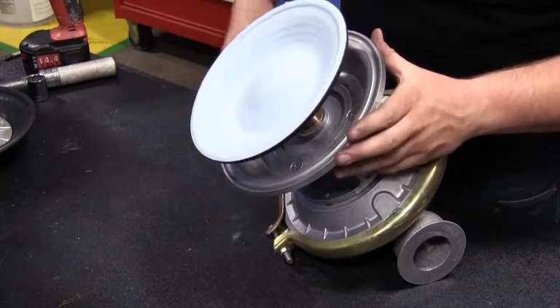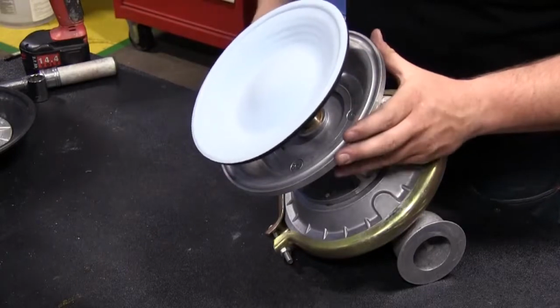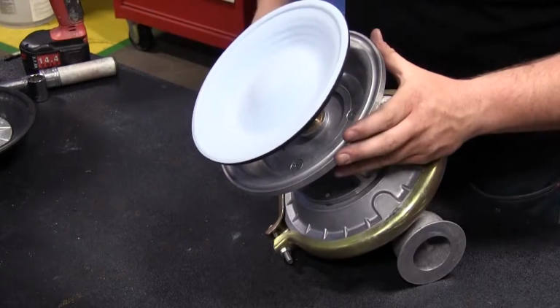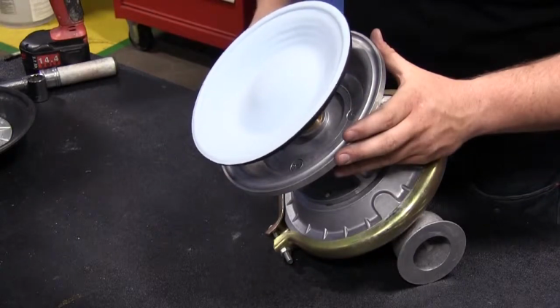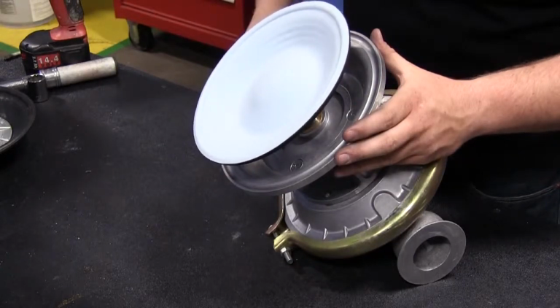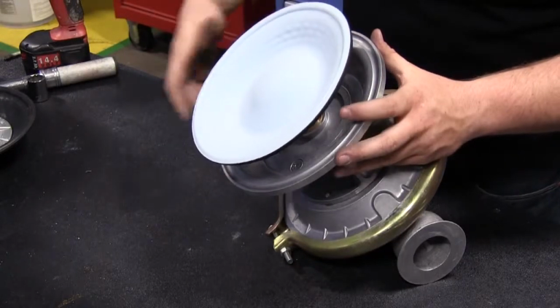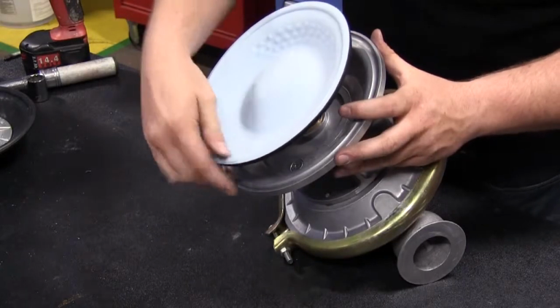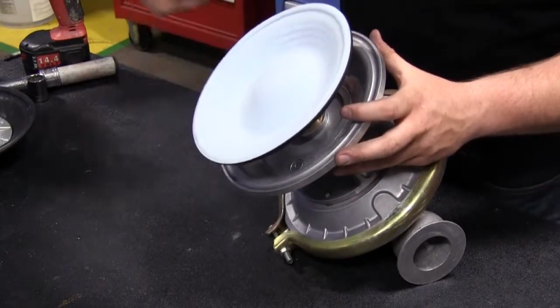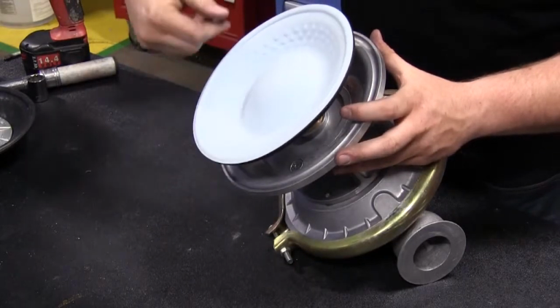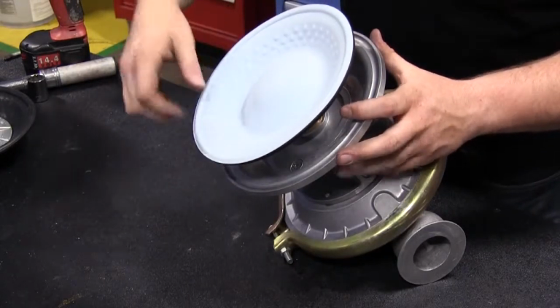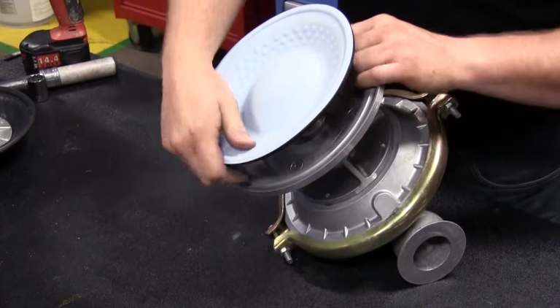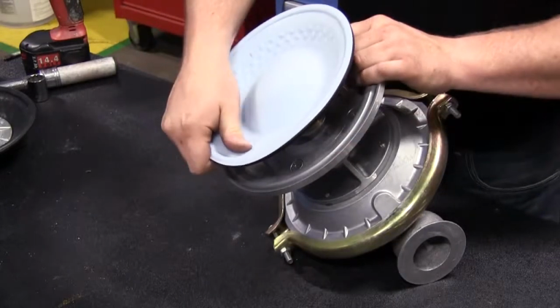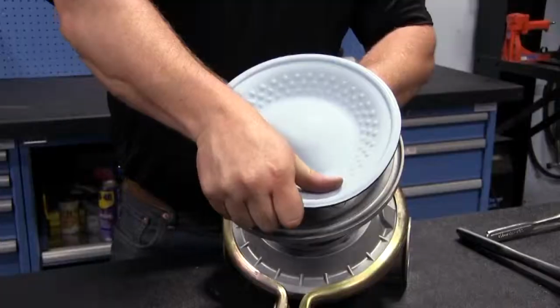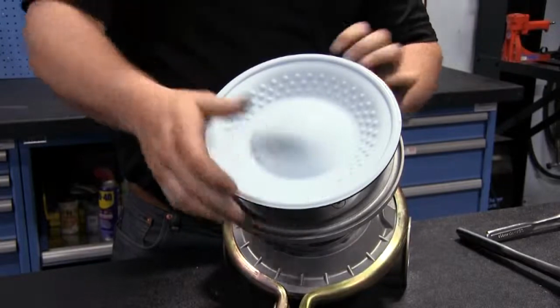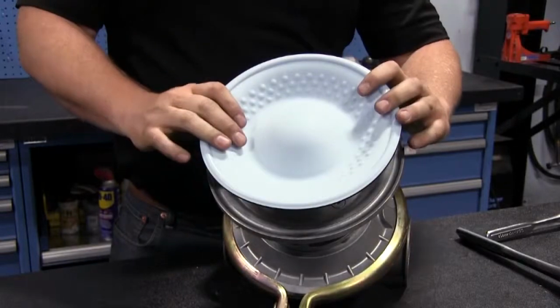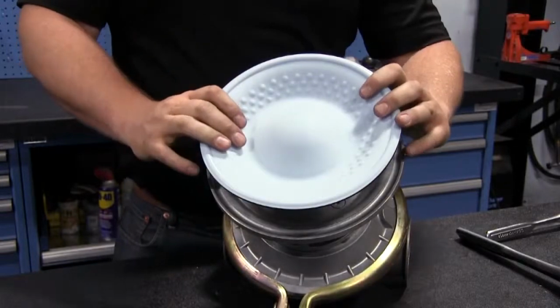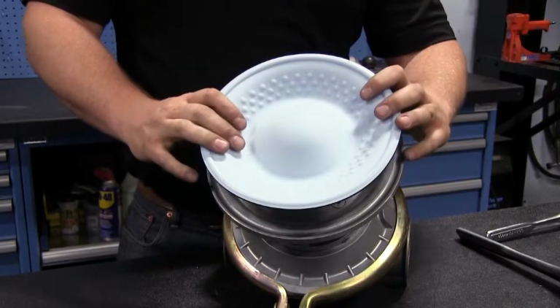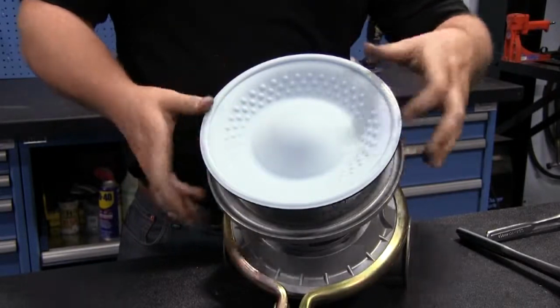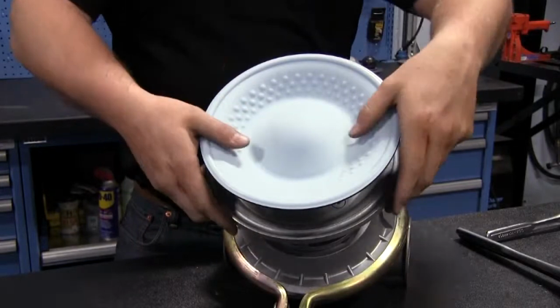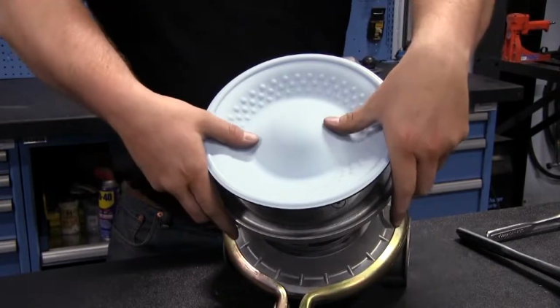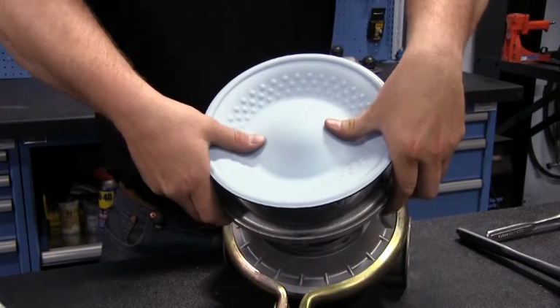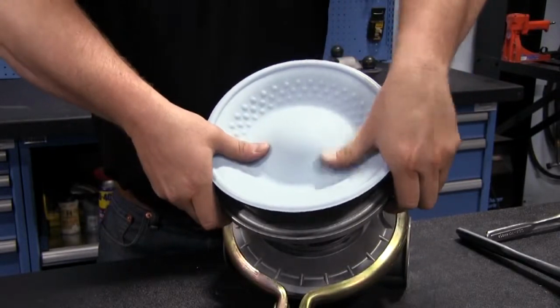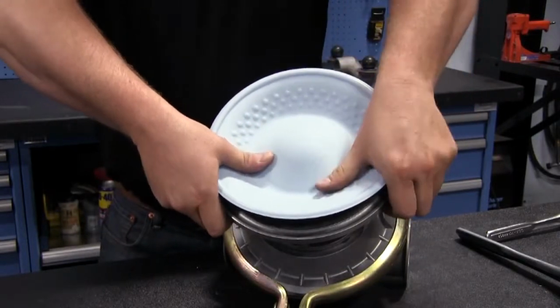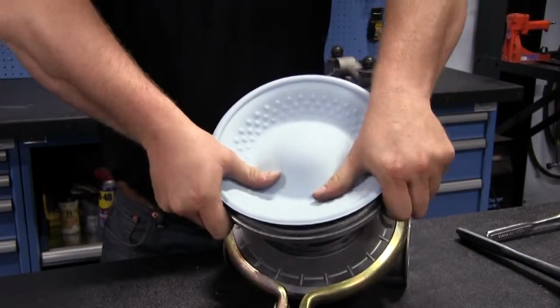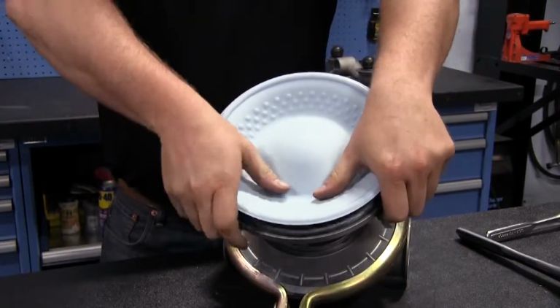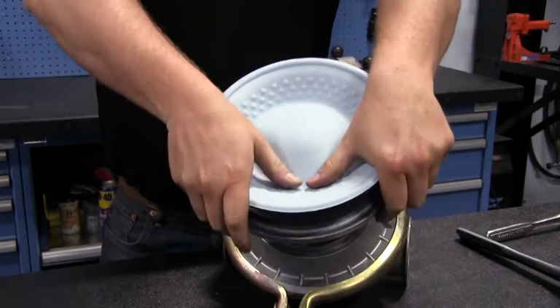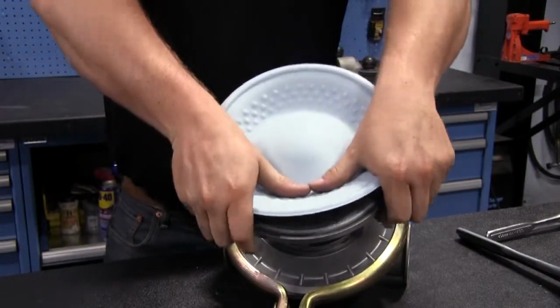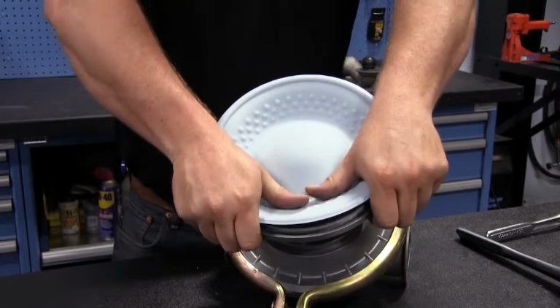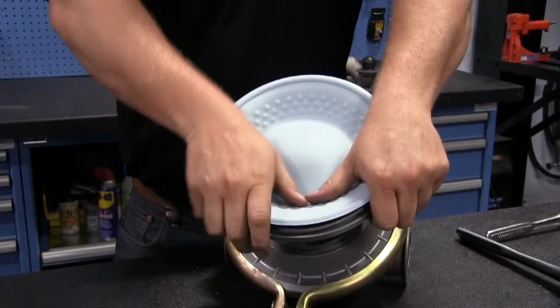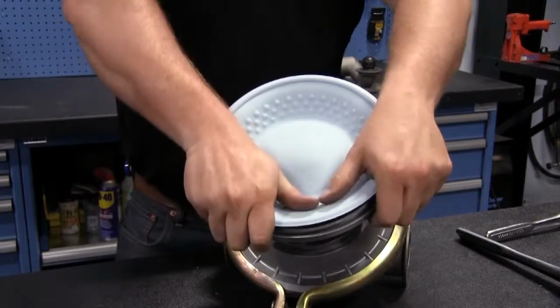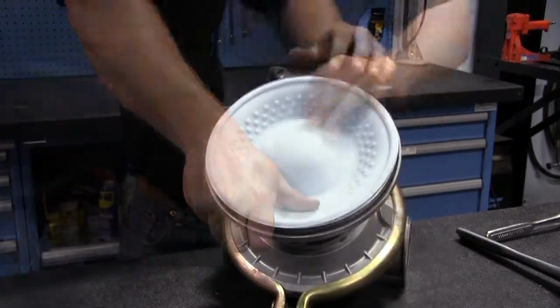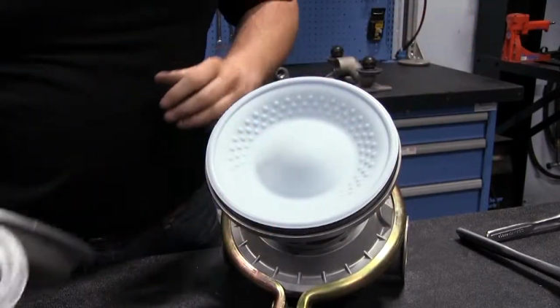Installation requires no additional tools and very little instruction. Just thread the diaphragm onto the diaphragm rod until it is tight and then reassemble the chamber. There is no torque required for the fusion diaphragms.